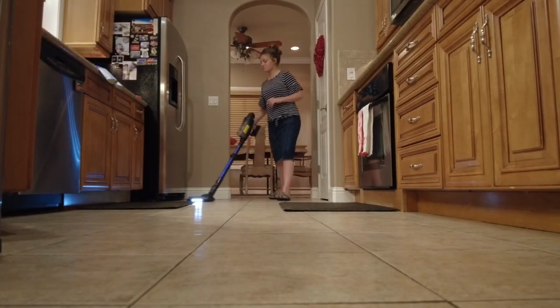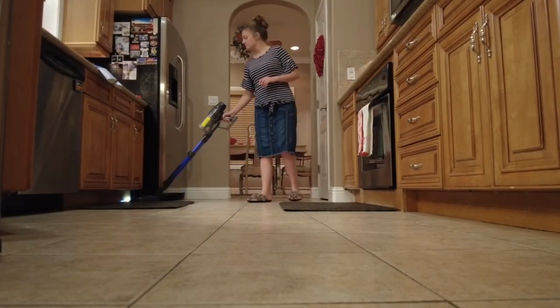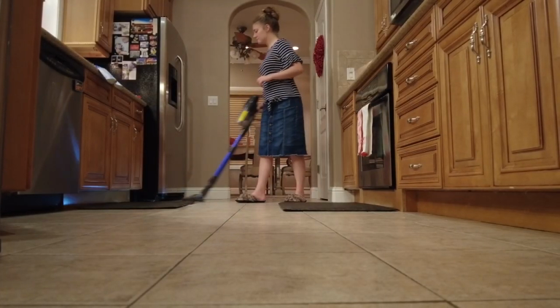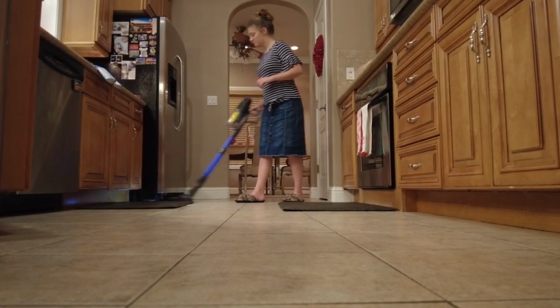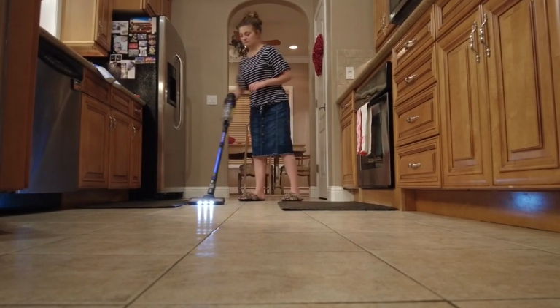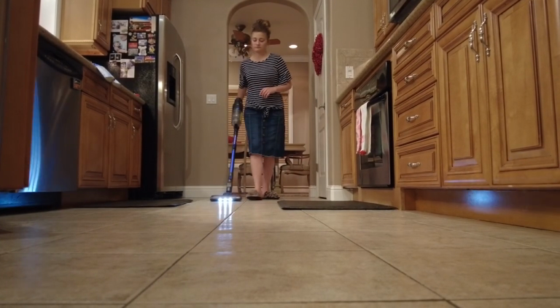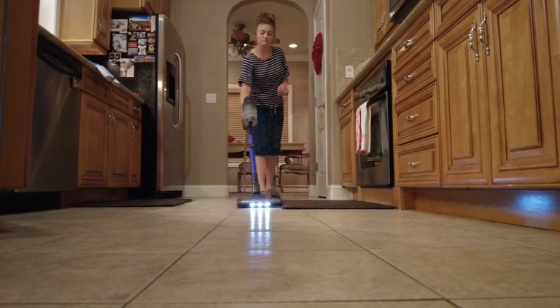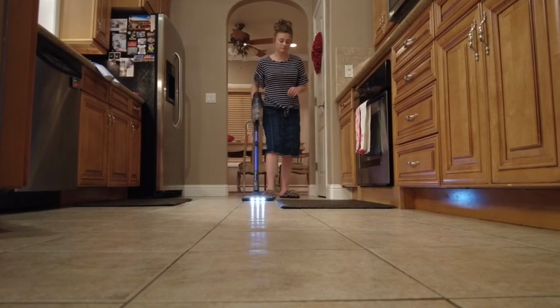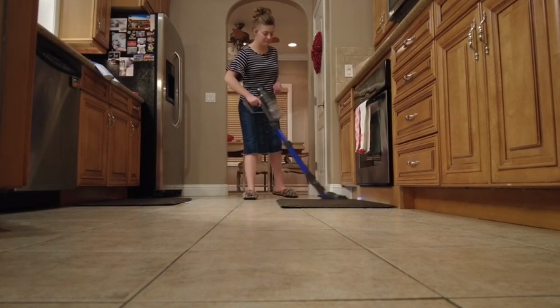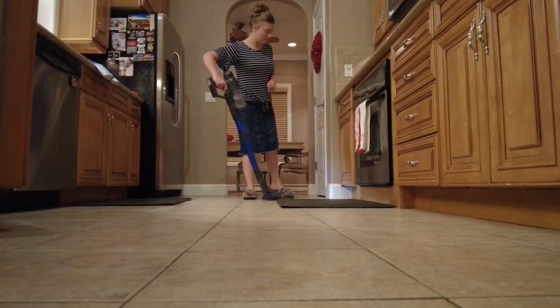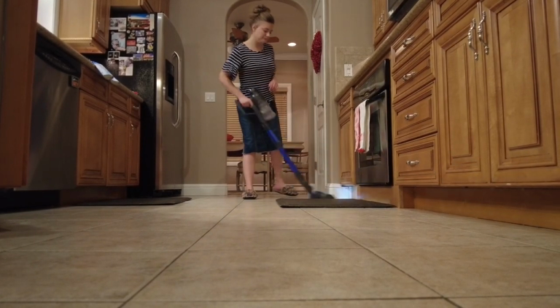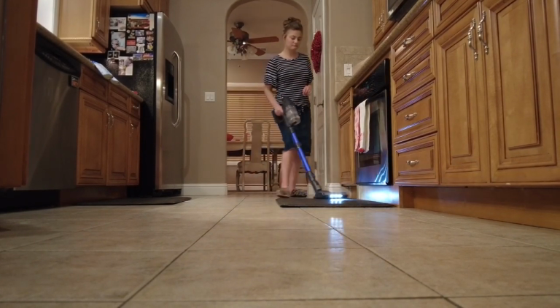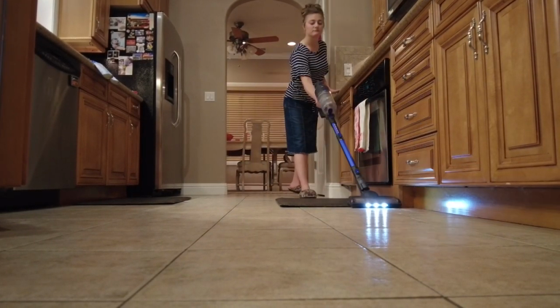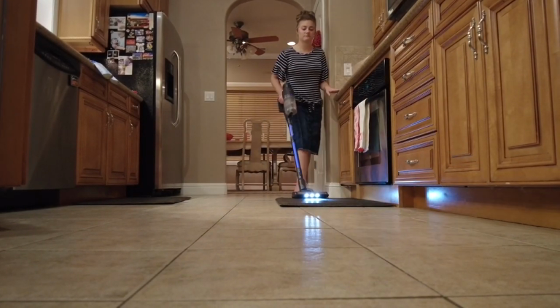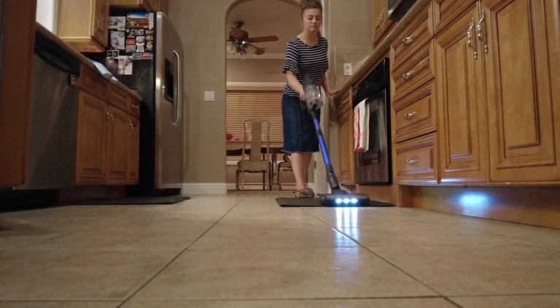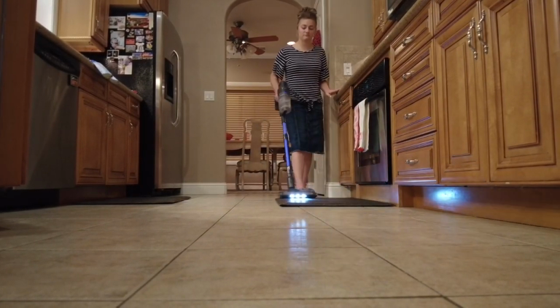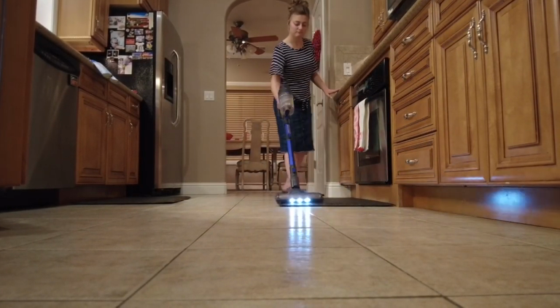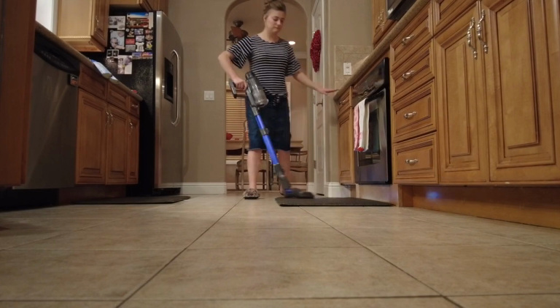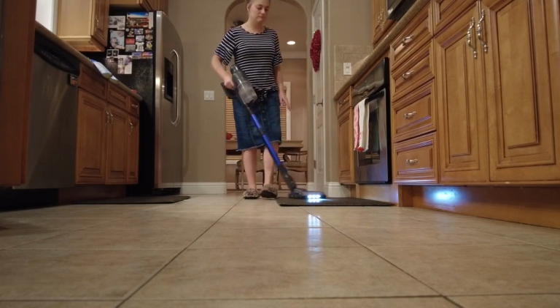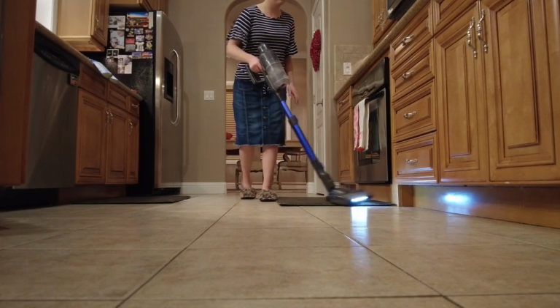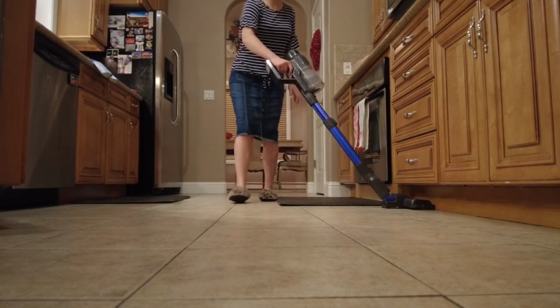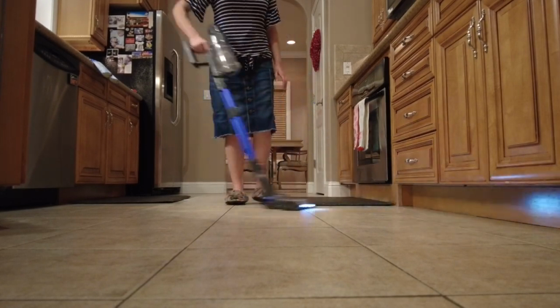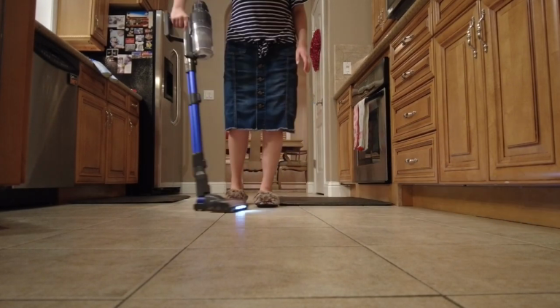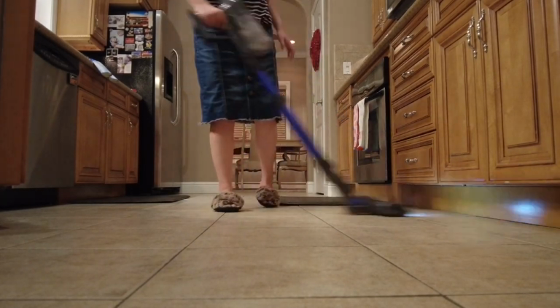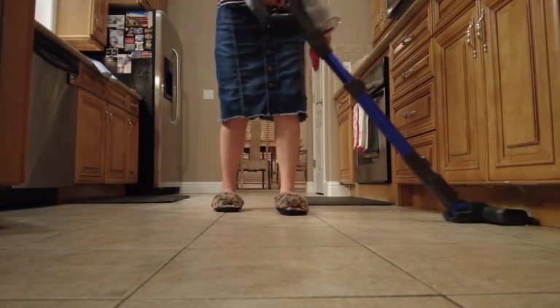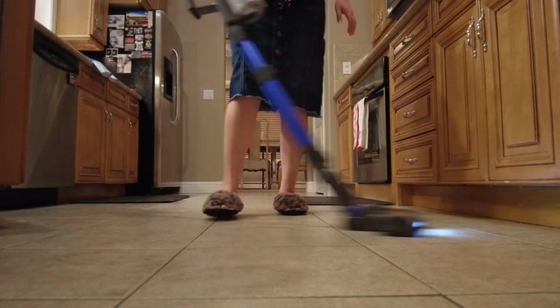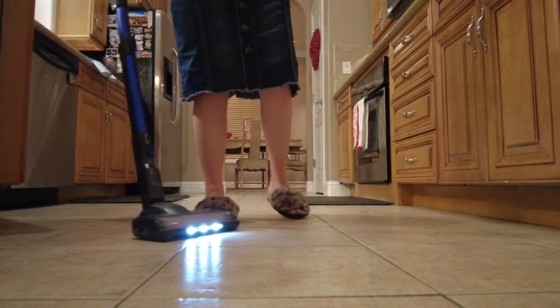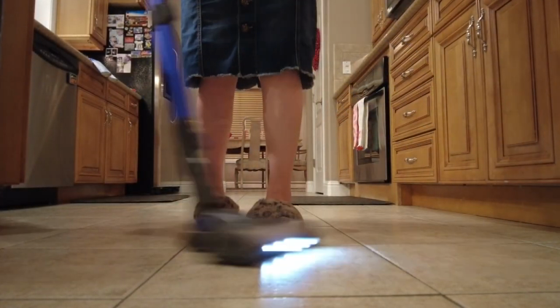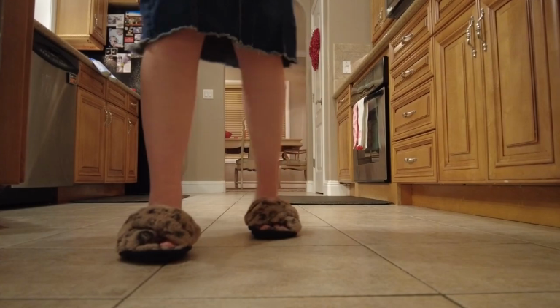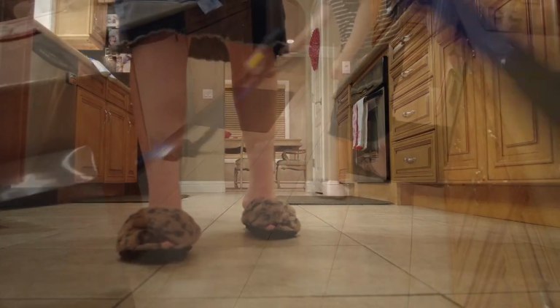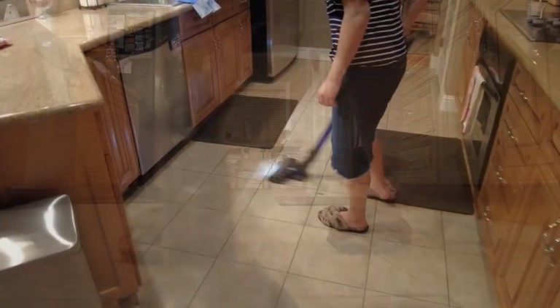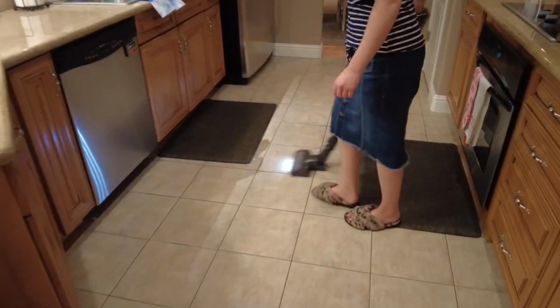Now I'm using our Musu cordless vacuum to do a really quick vacuum job on the floor in here. I didn't take time to mop because it really wasn't too bad — I thought I would save that for another time and day — but for now just doing a quick vacuum job.